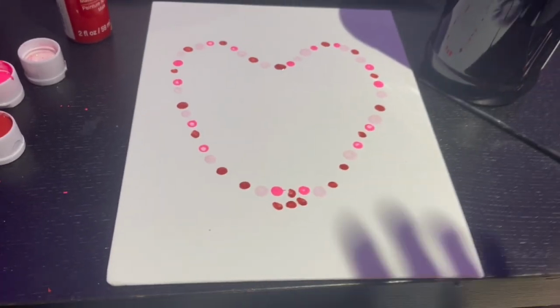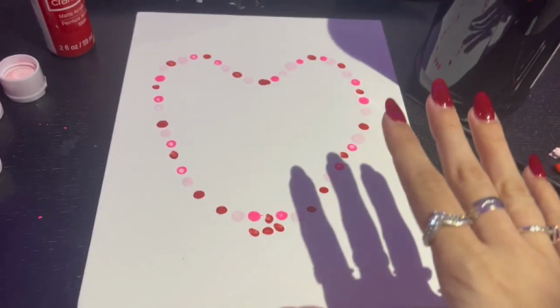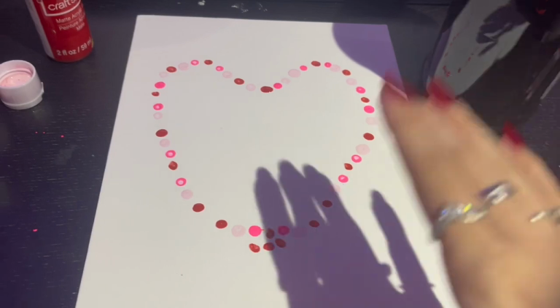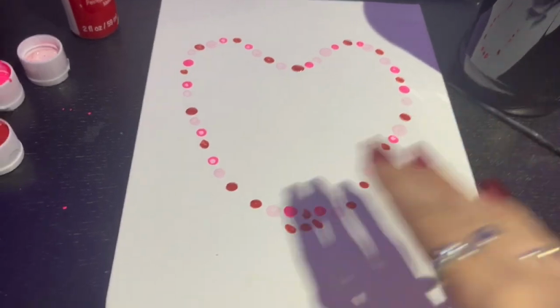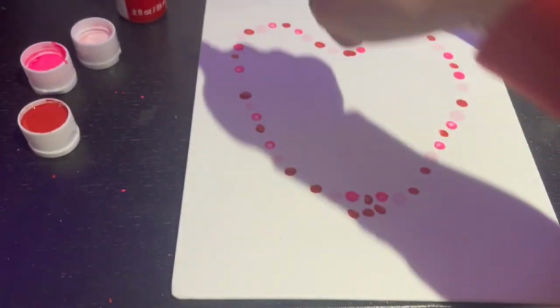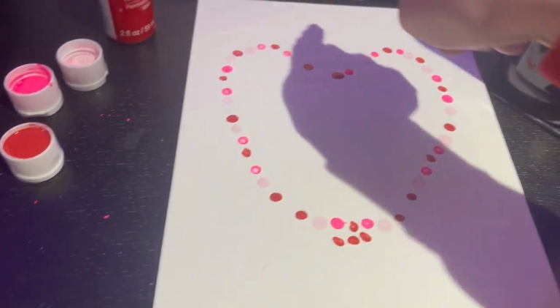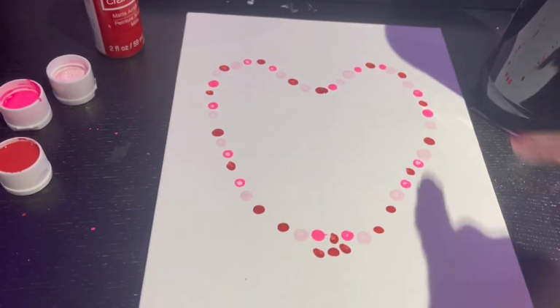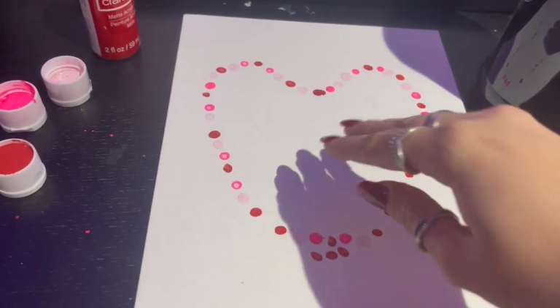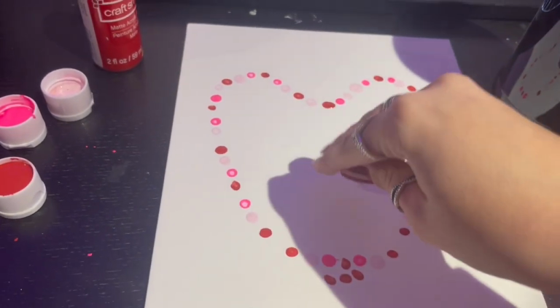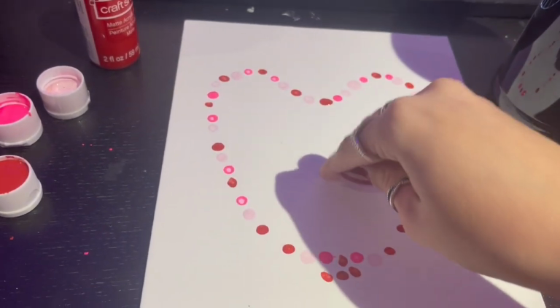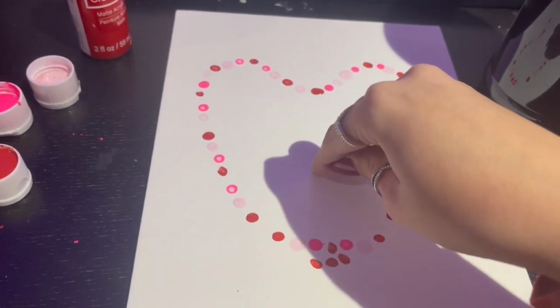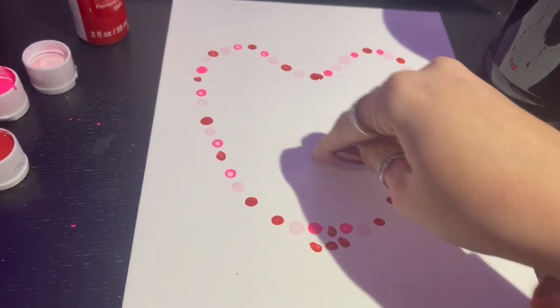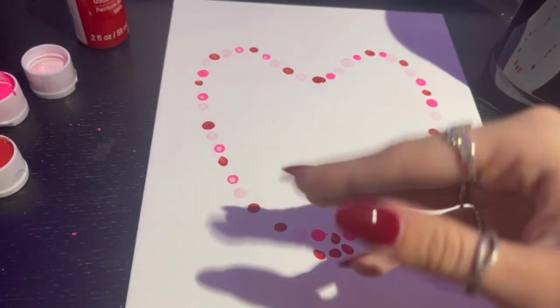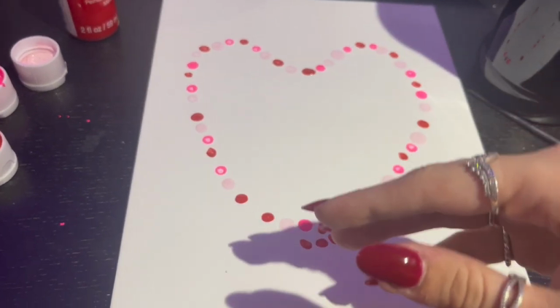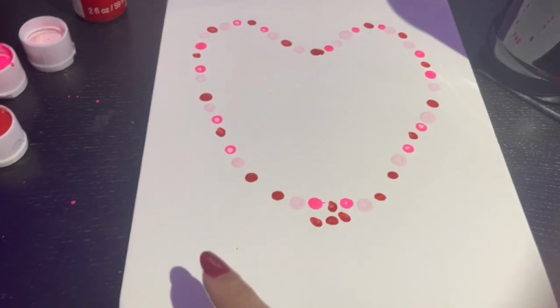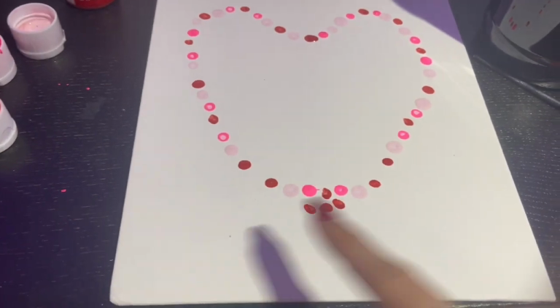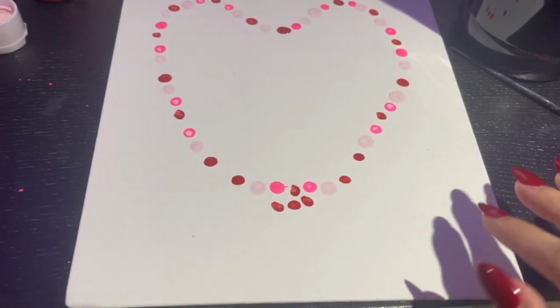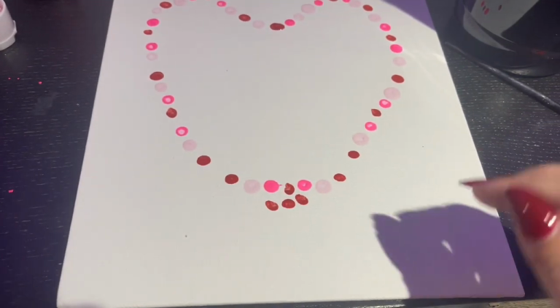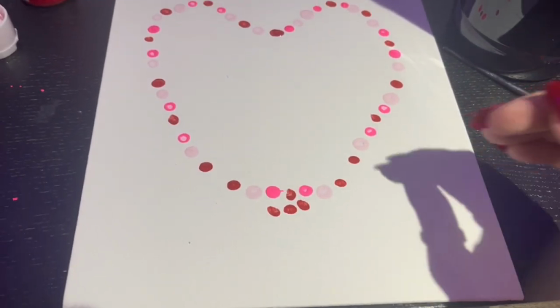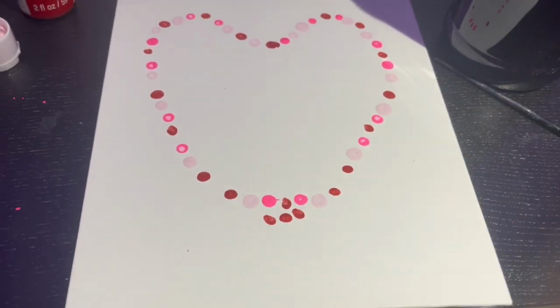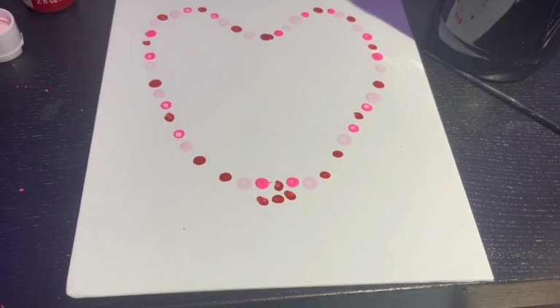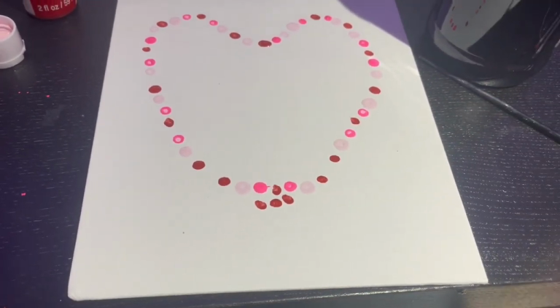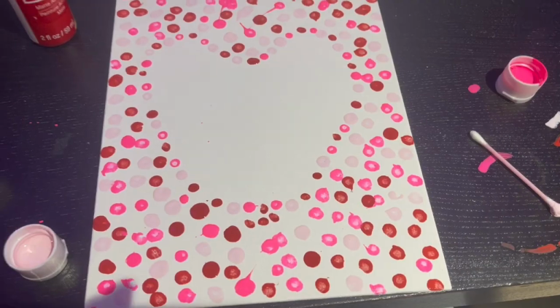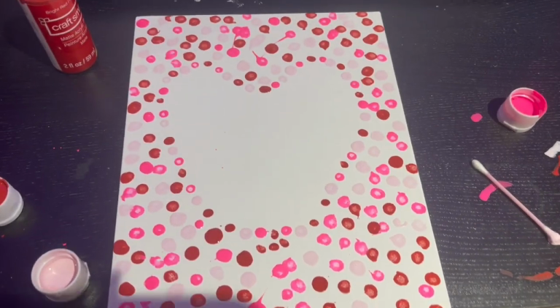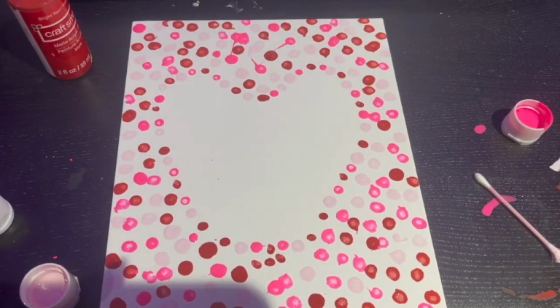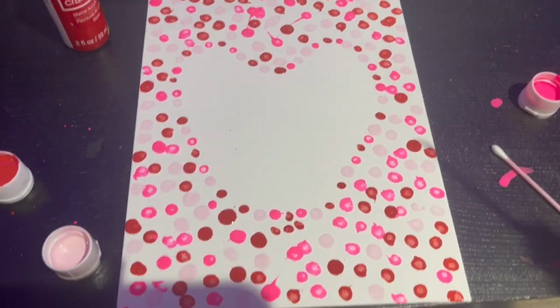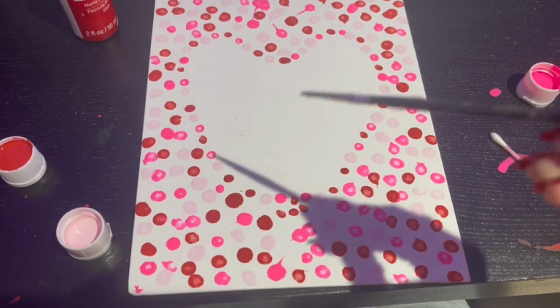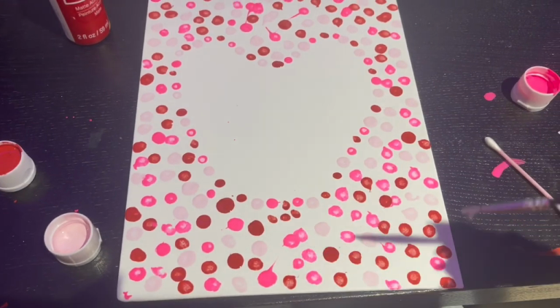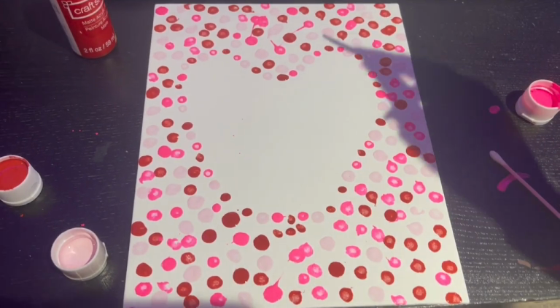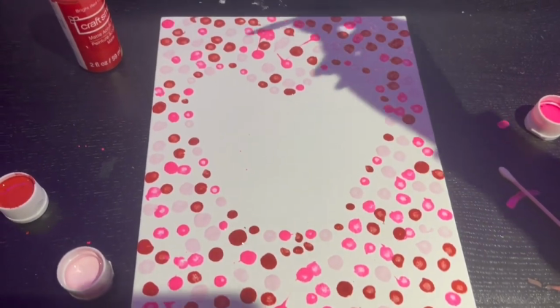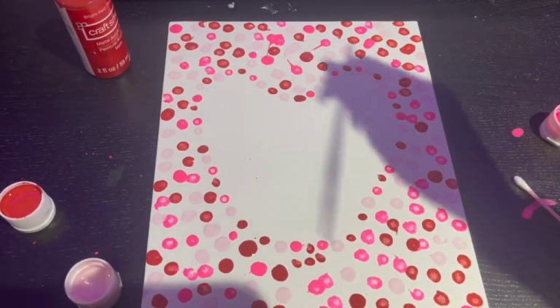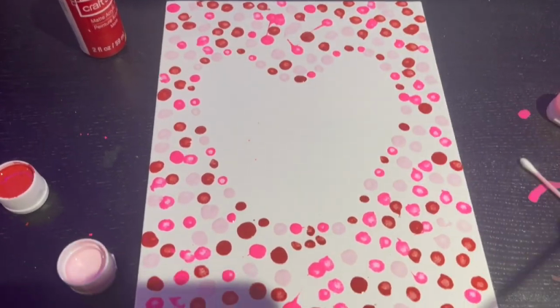Perfect, so we got the heart down. Now we just have to fill the outside space. Leave the space in the middle alone for now — we'll come back to that later — but just fill it in with any color. It could be any dots at any place. So we surrounded the whole thing with every kind of color dot that we have.